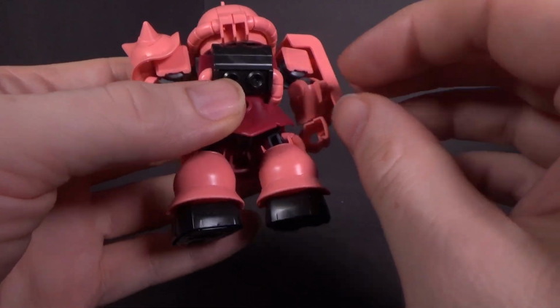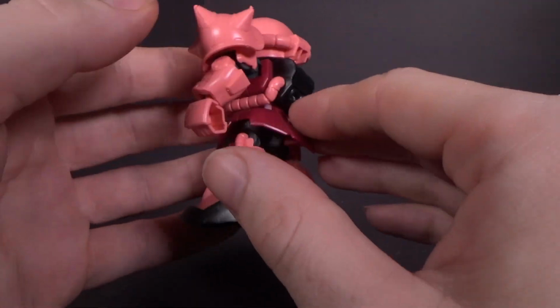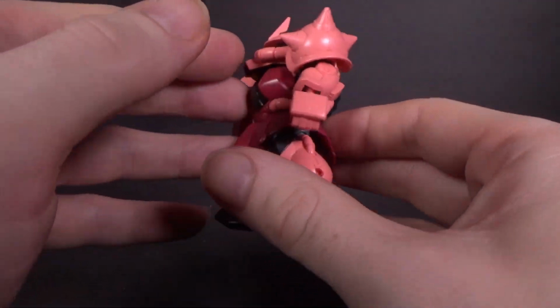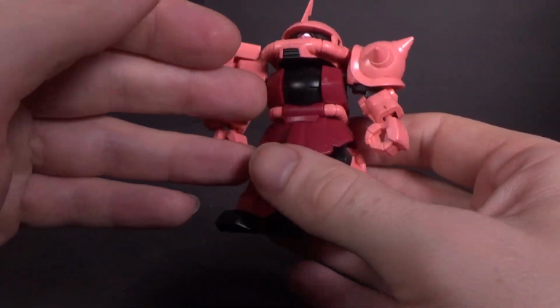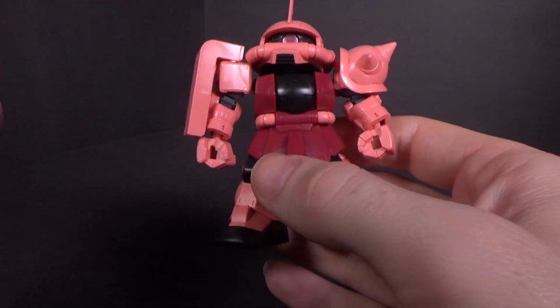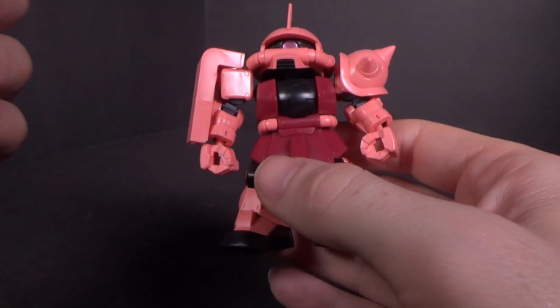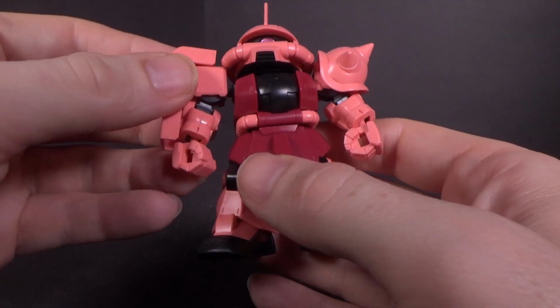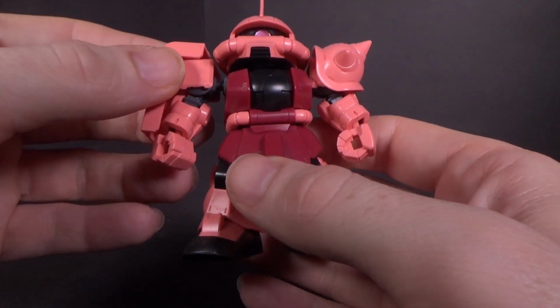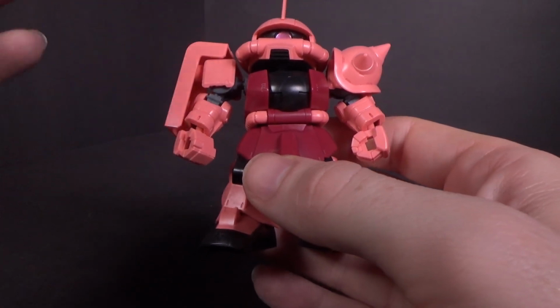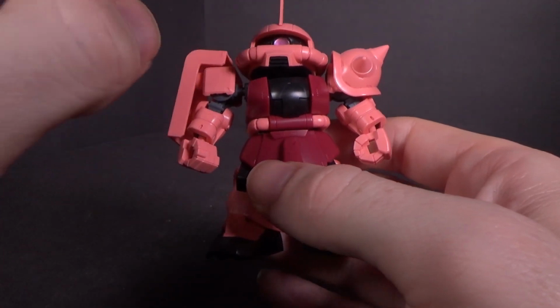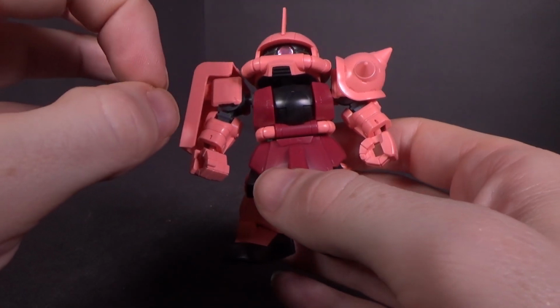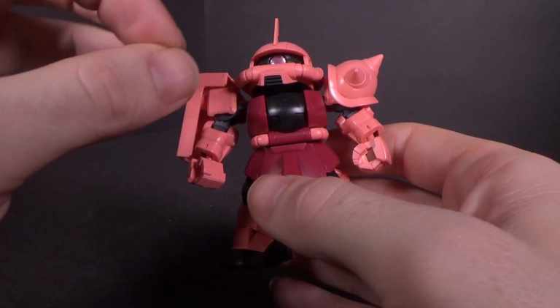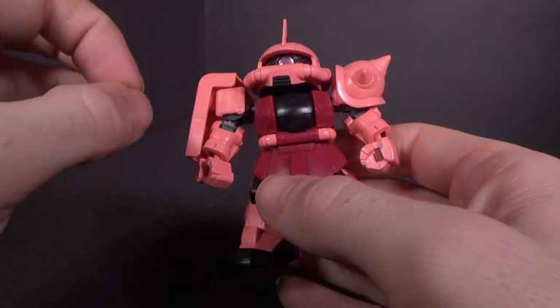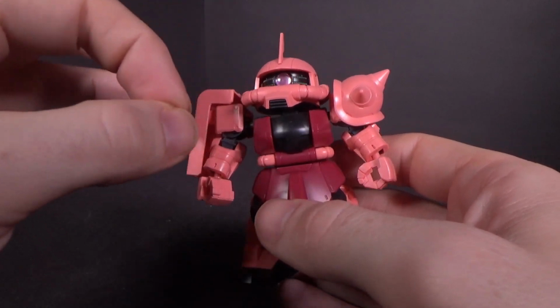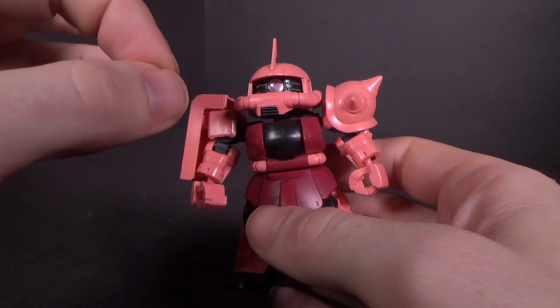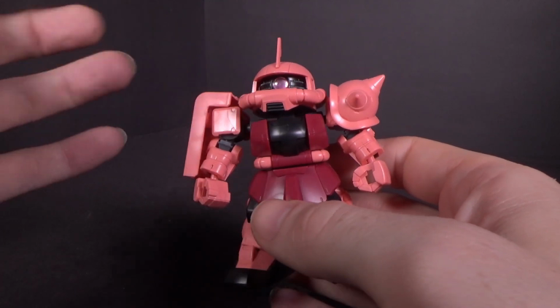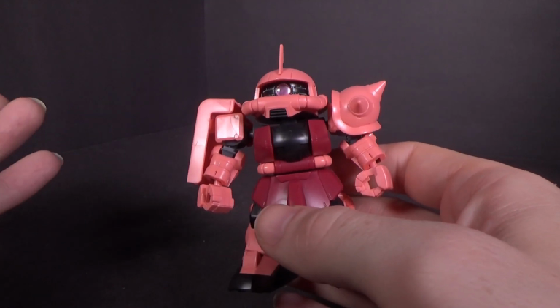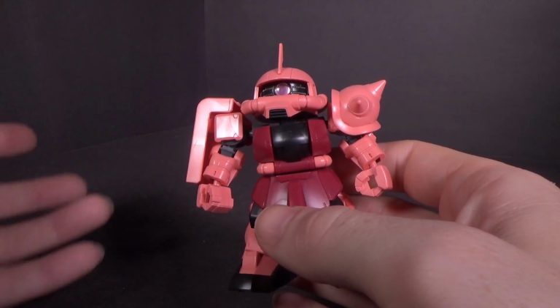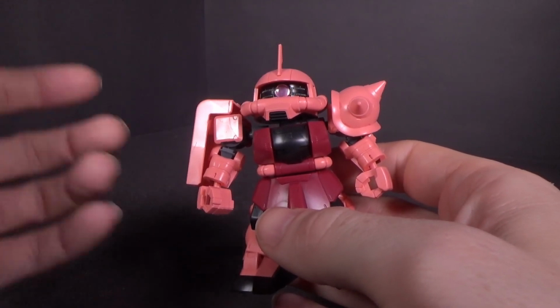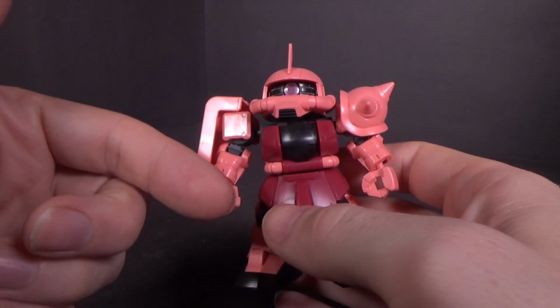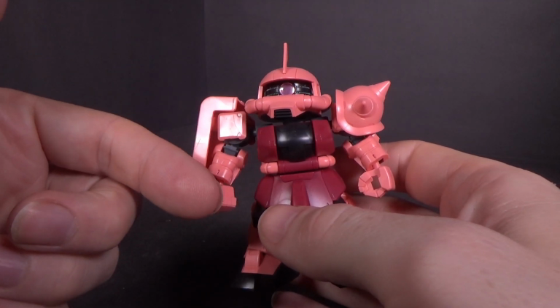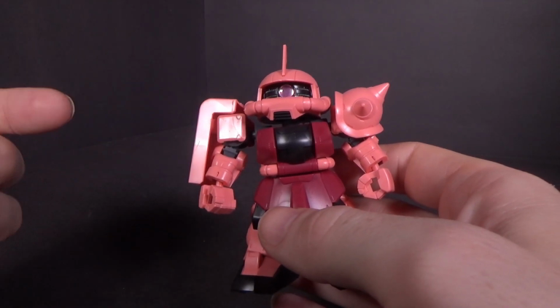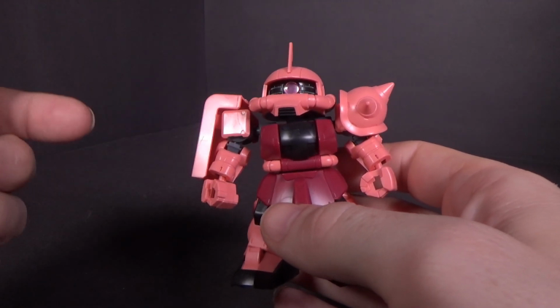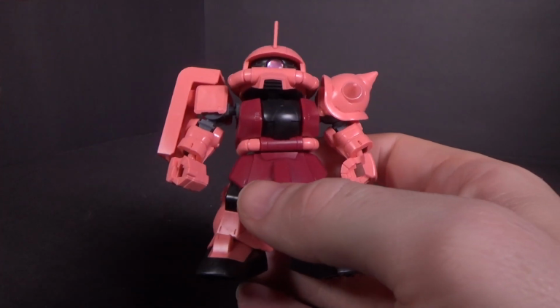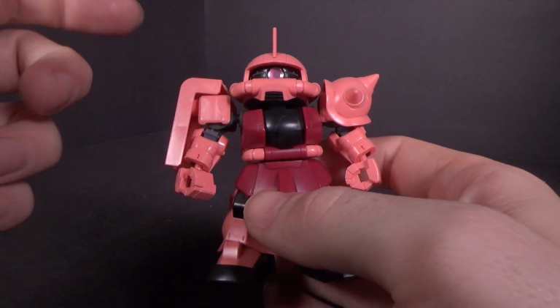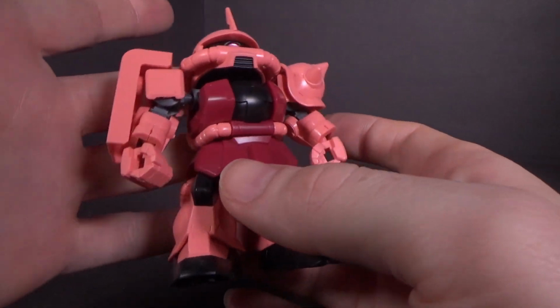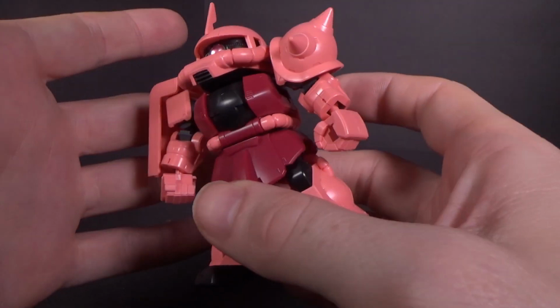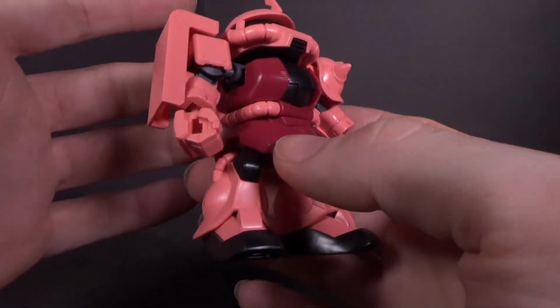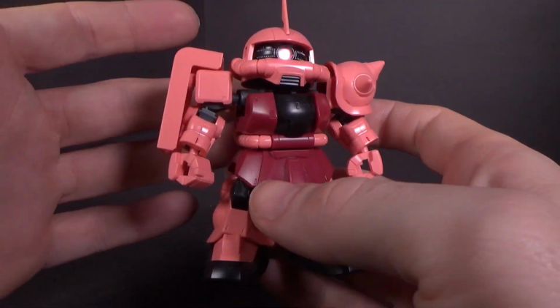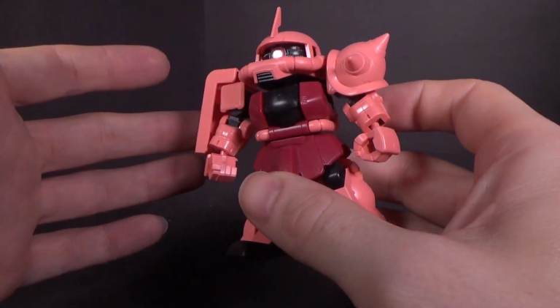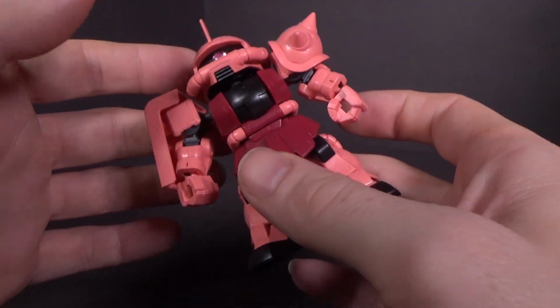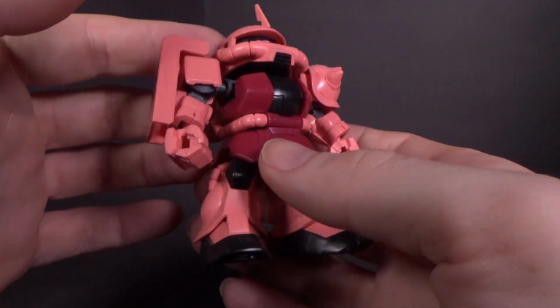Everything else is colored plastic. Although this is the gray SD inner frame — because they don't actually have a colored SD inner frame, which is interesting — it still is fine, I feel.